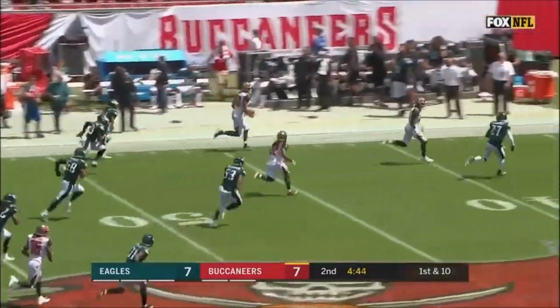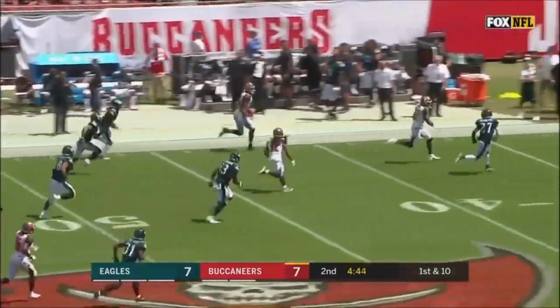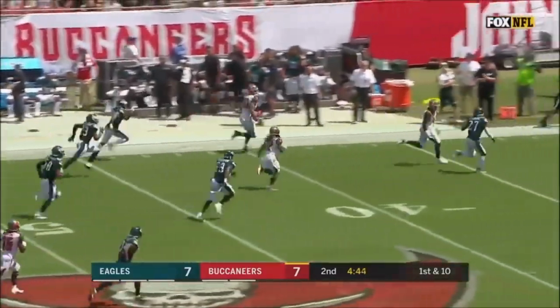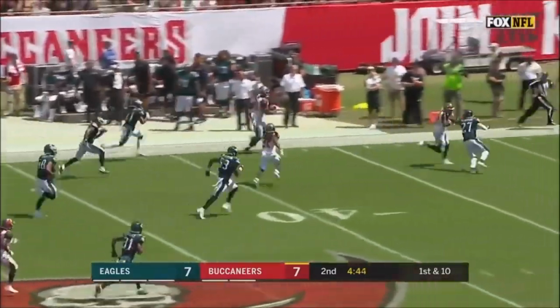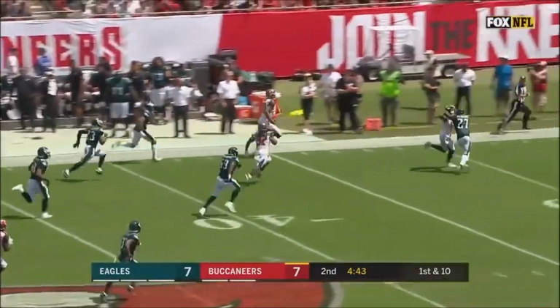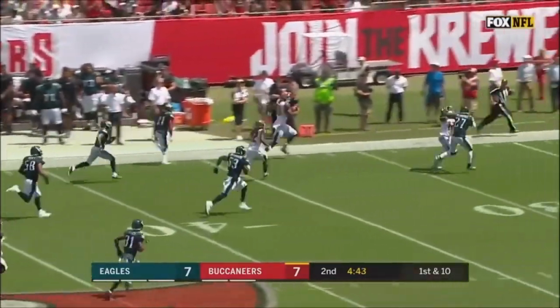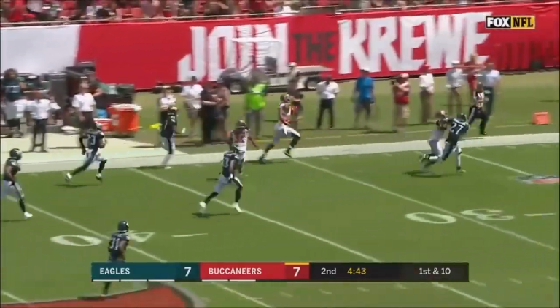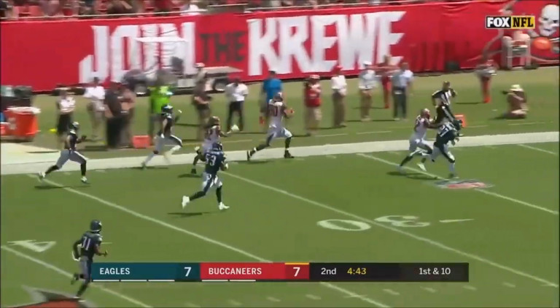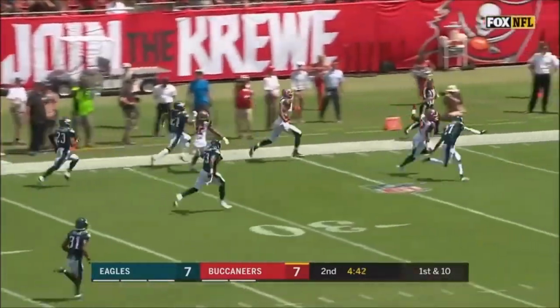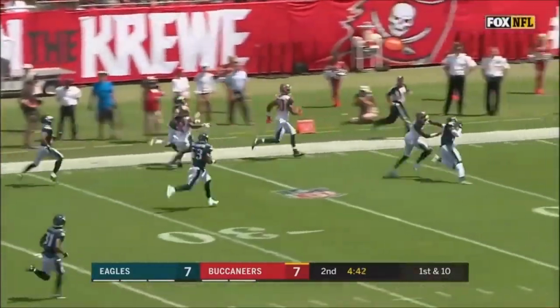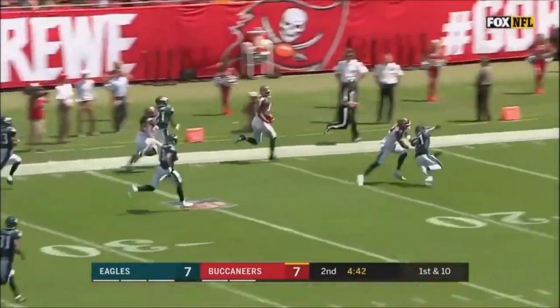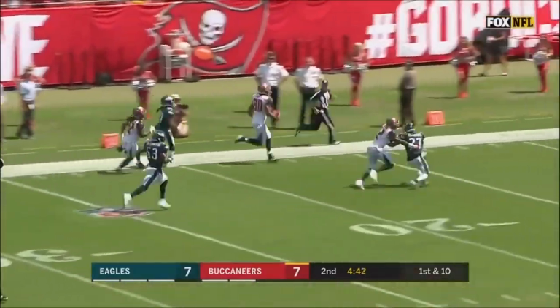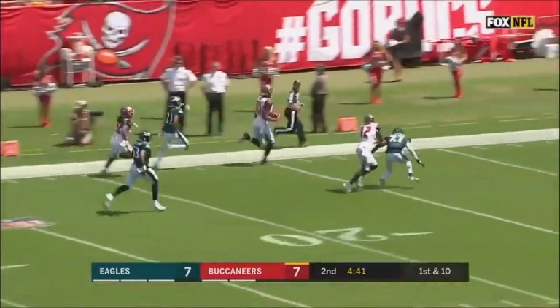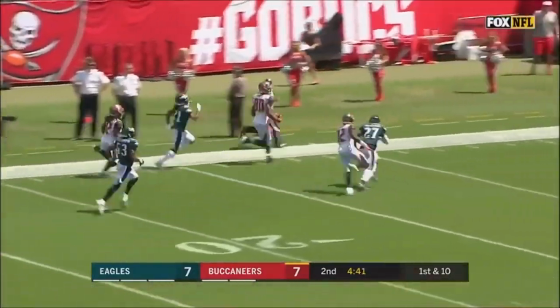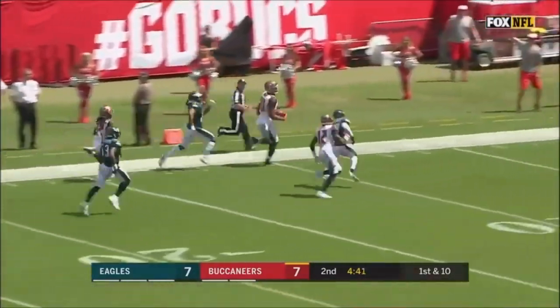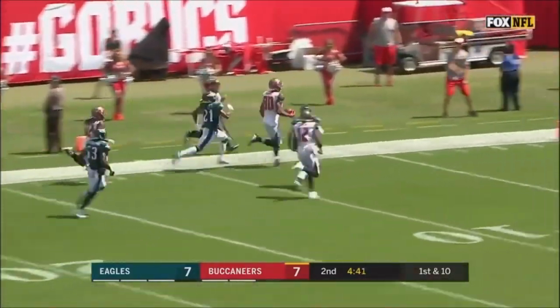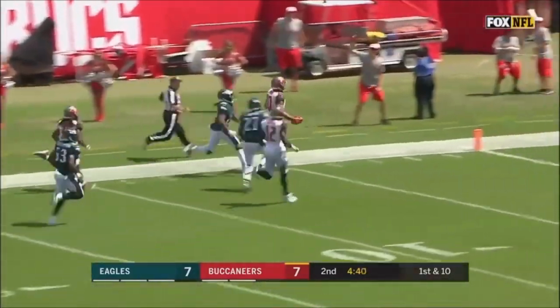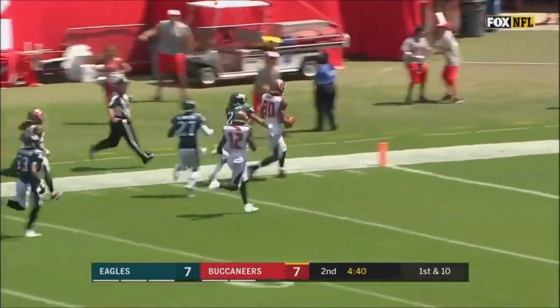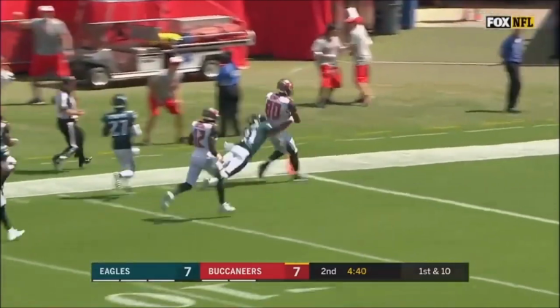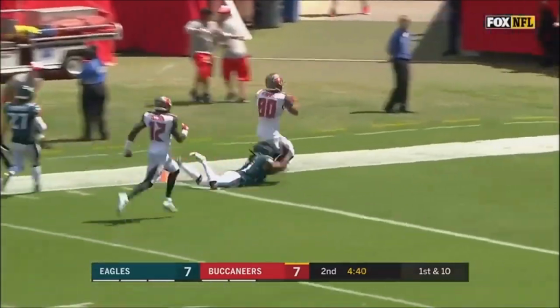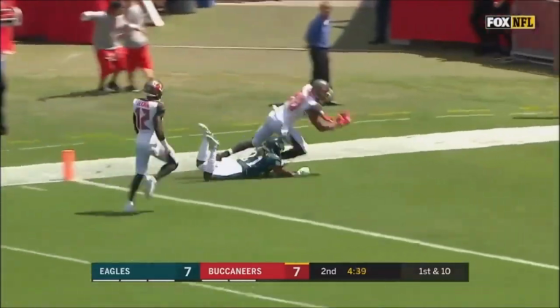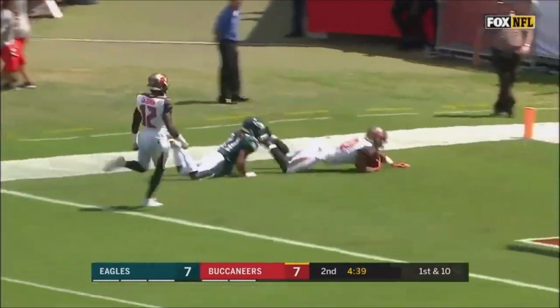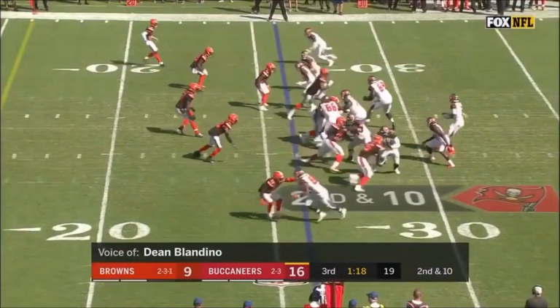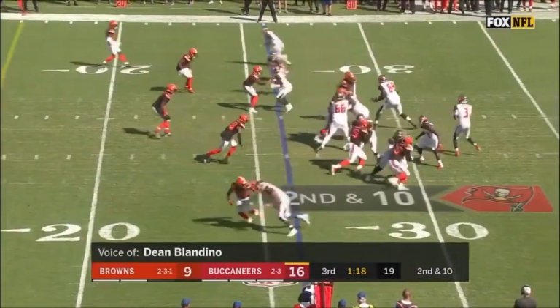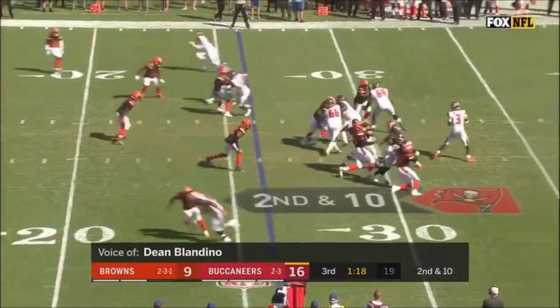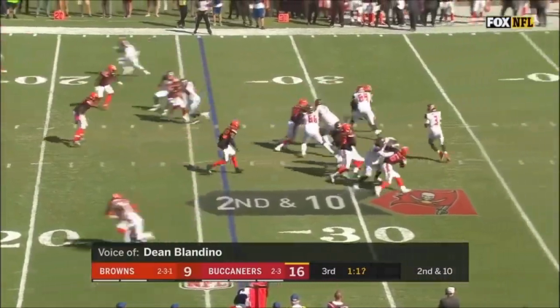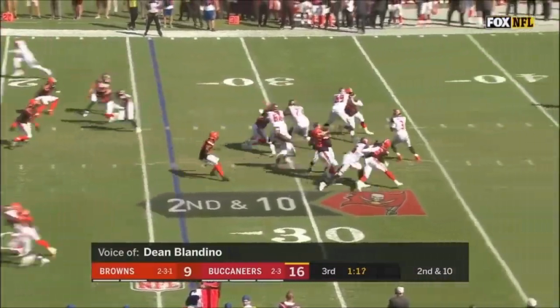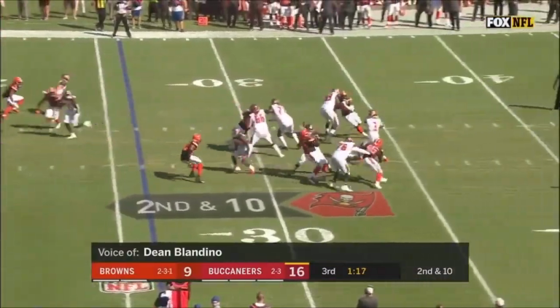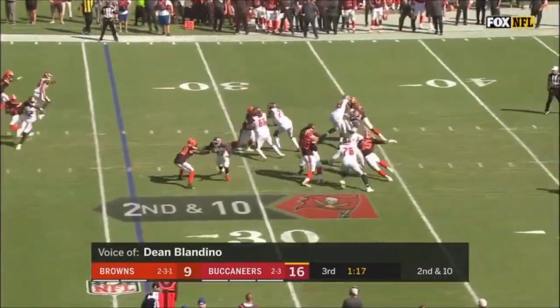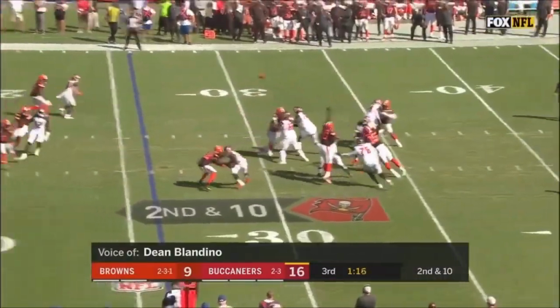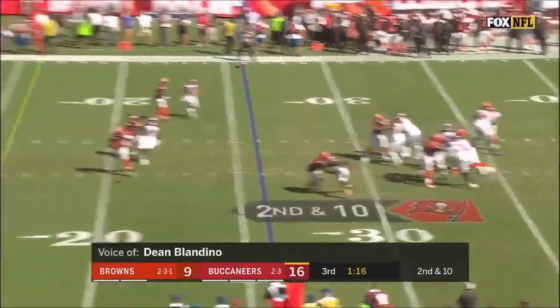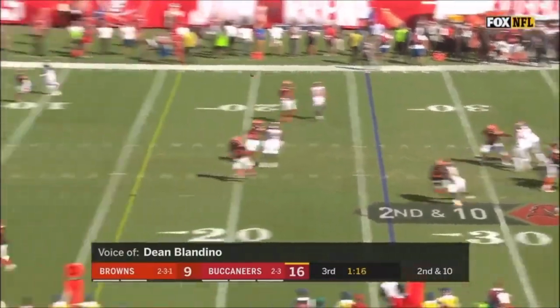Across midfield, Howard down the sideline, and he will take it all the way. Comes out — it's all simultaneous. Incomplete pass.